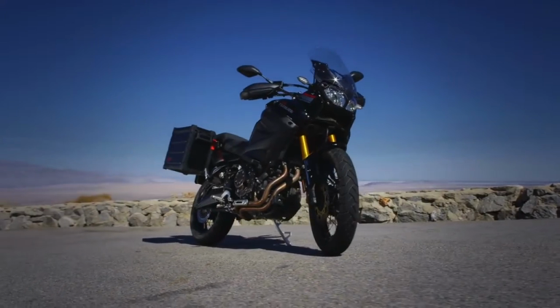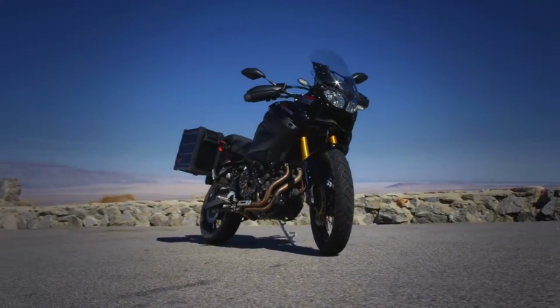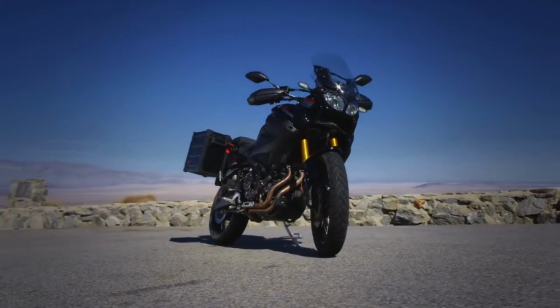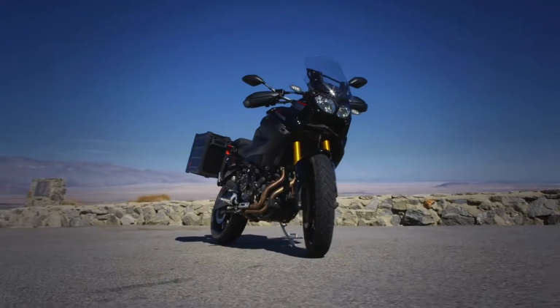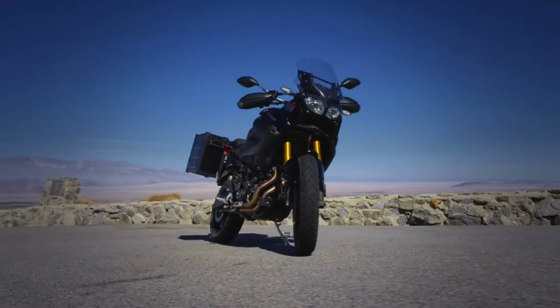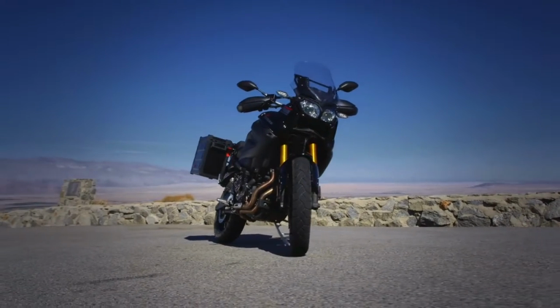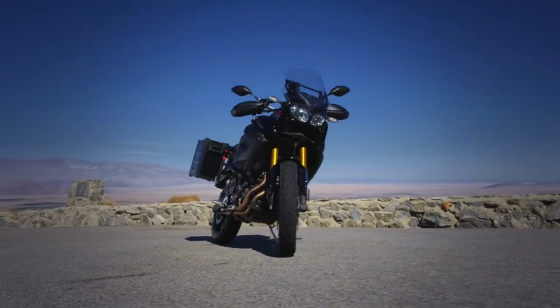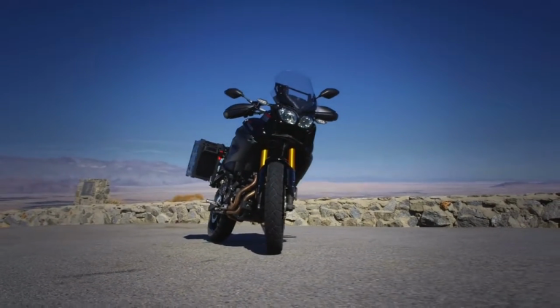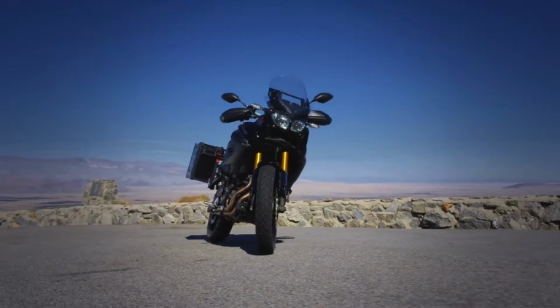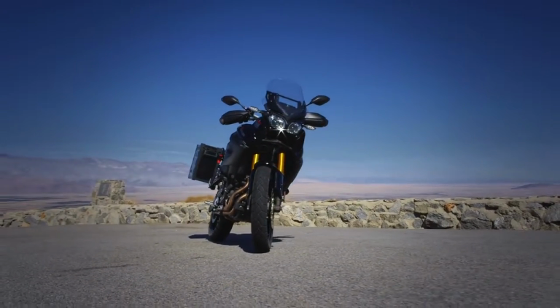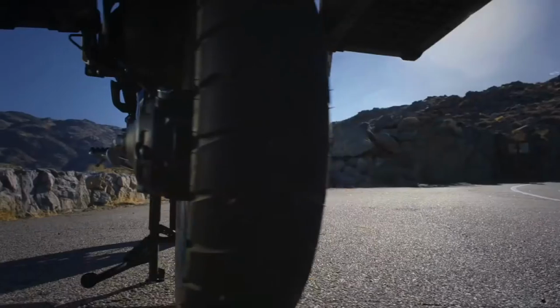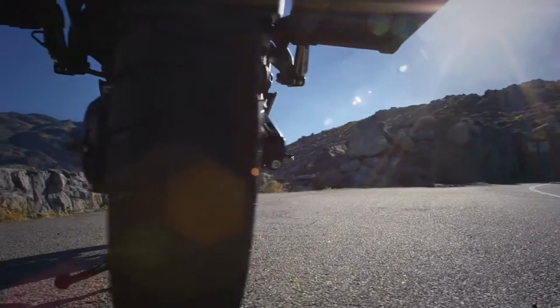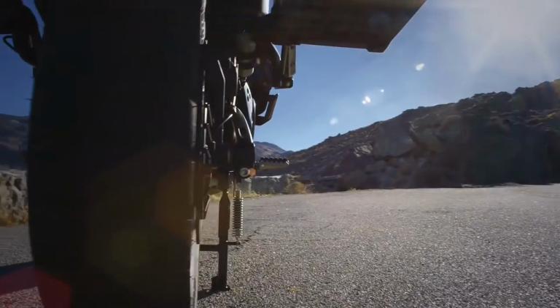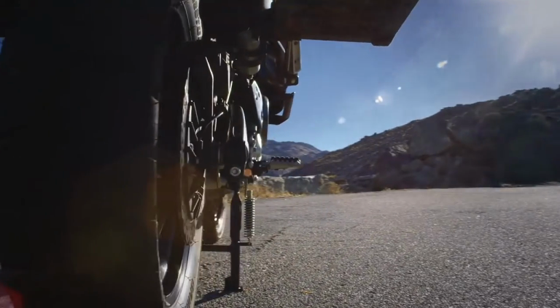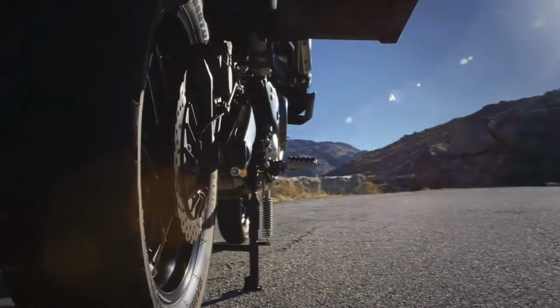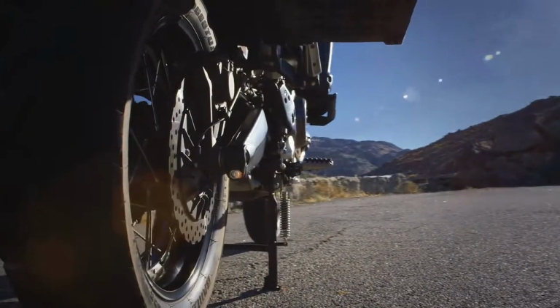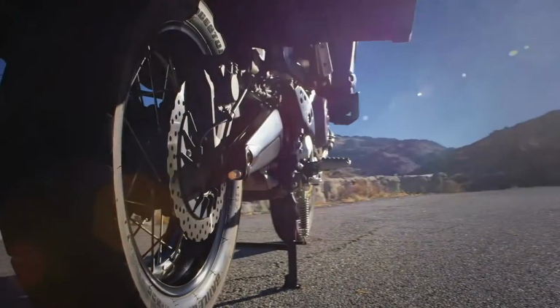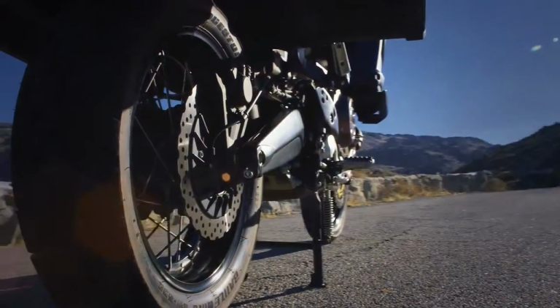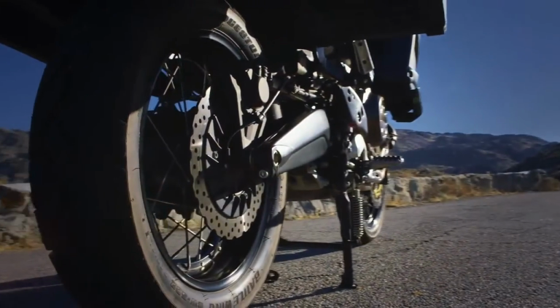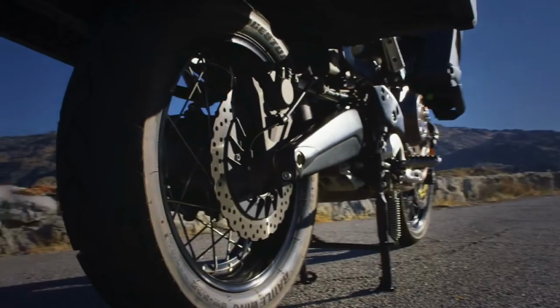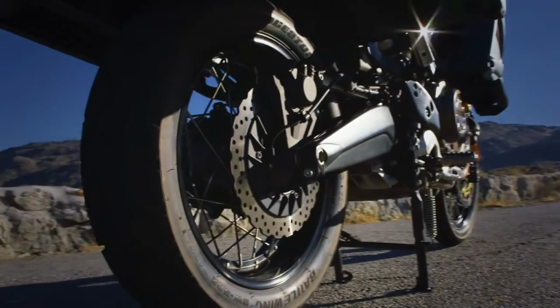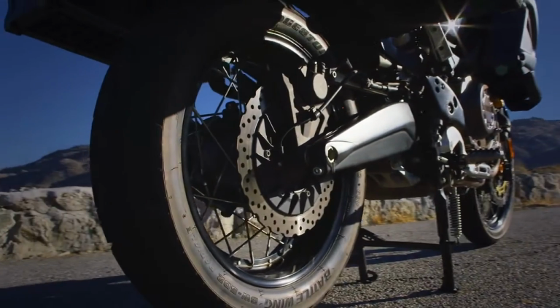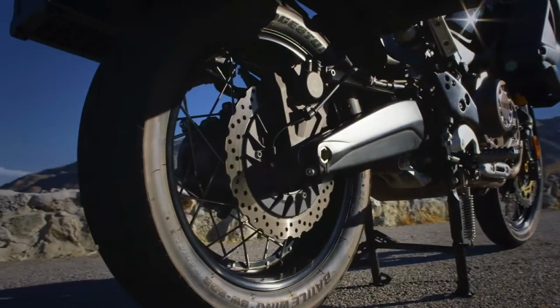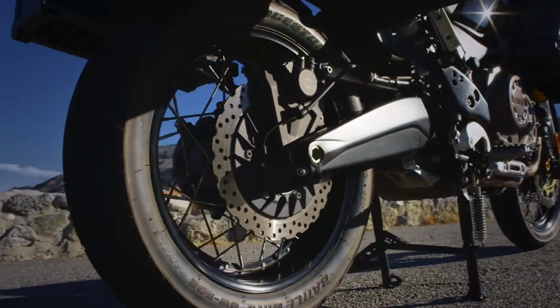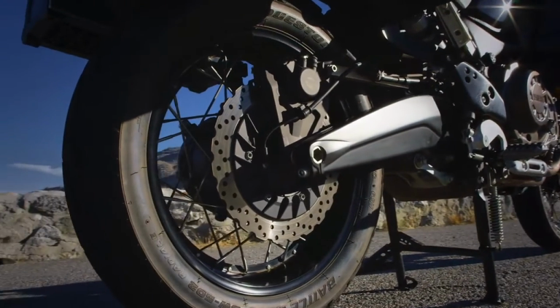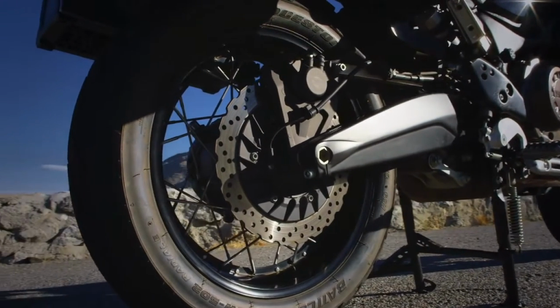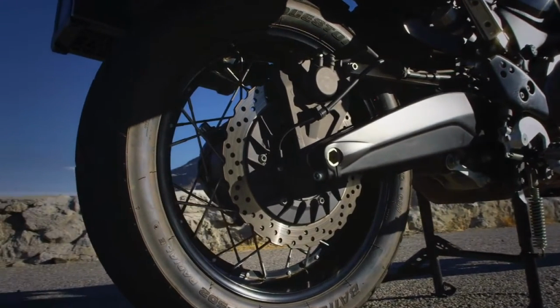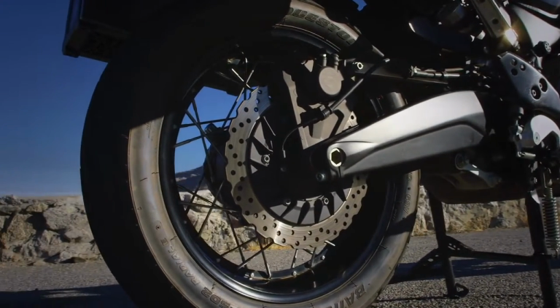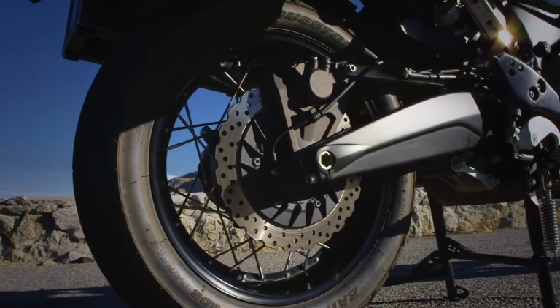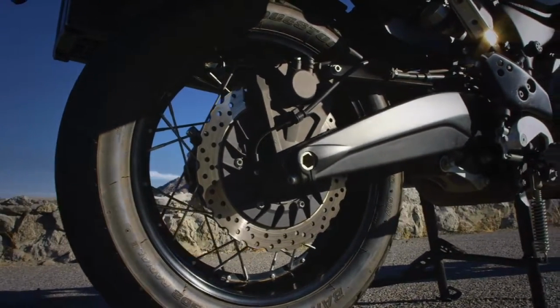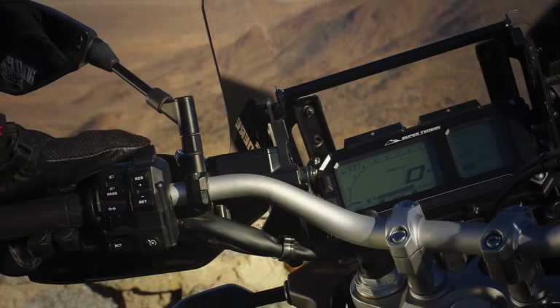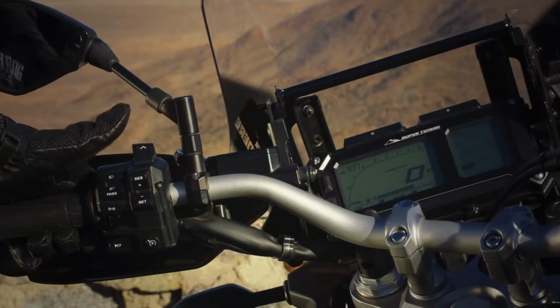ES models feature an electronically controlled suspension that can be dialed to the most precise rider preference, passenger or load conditions, with push-button ease.